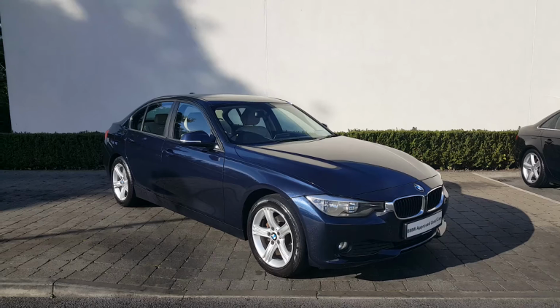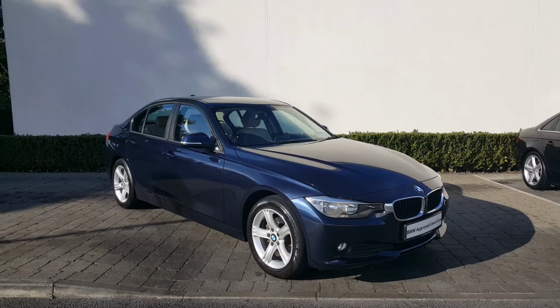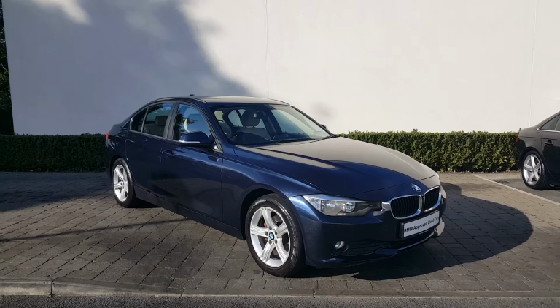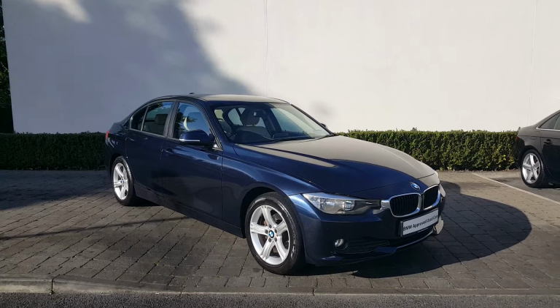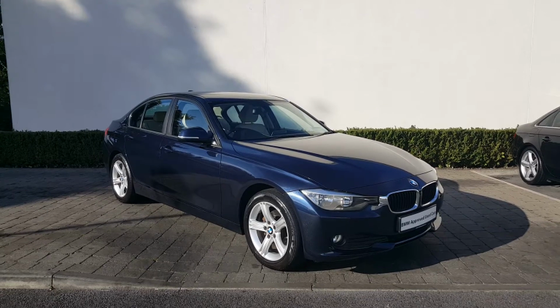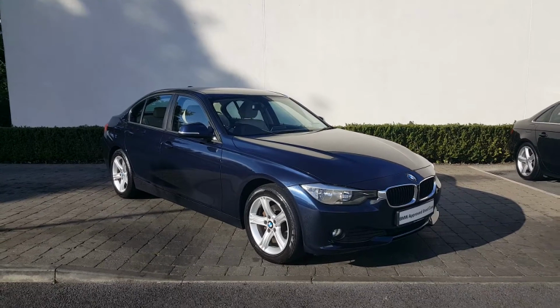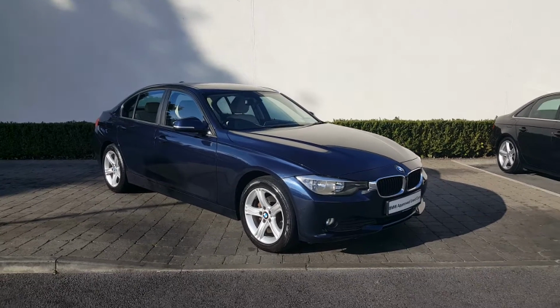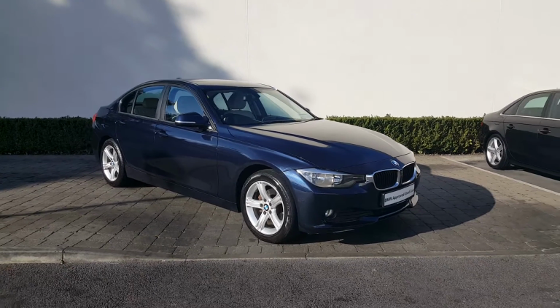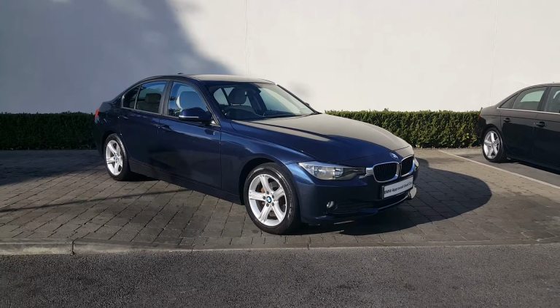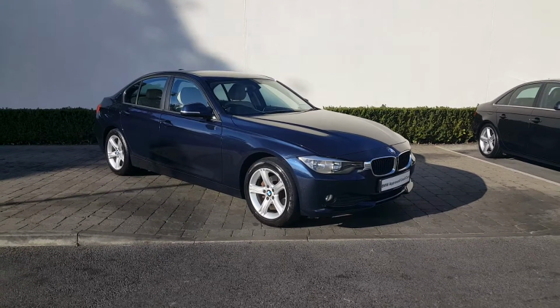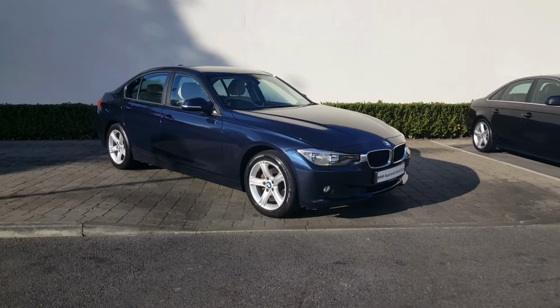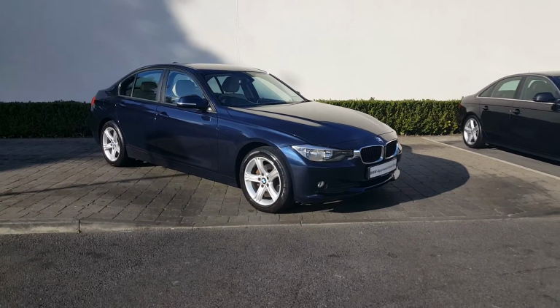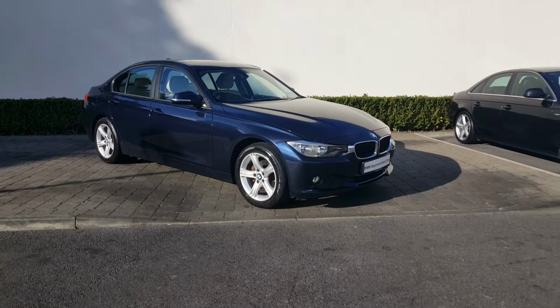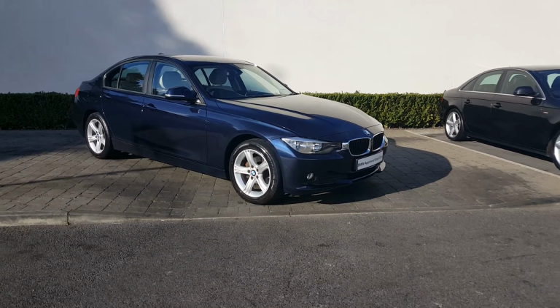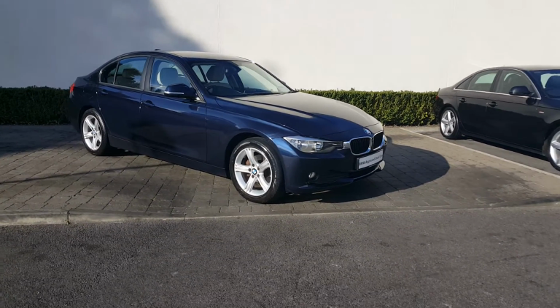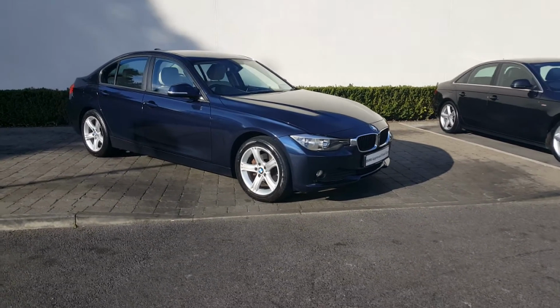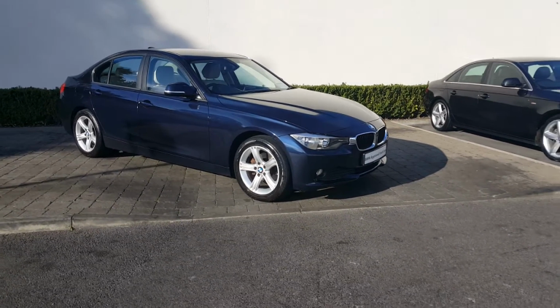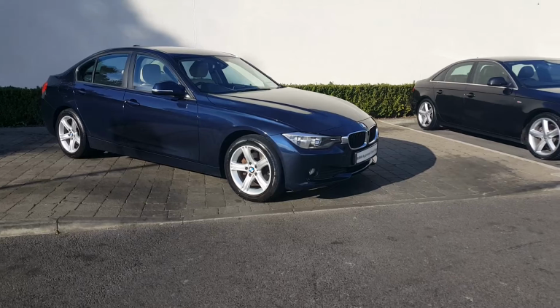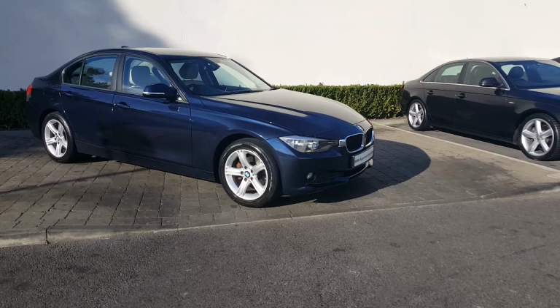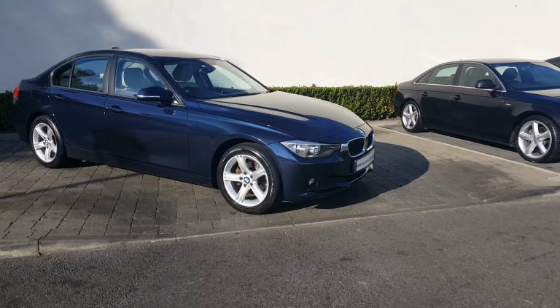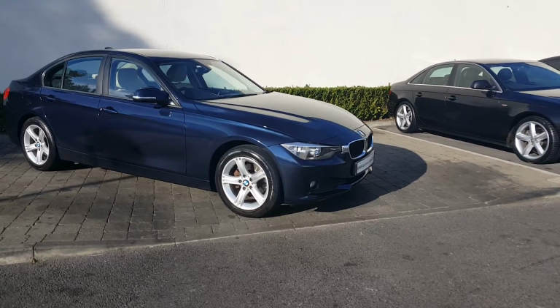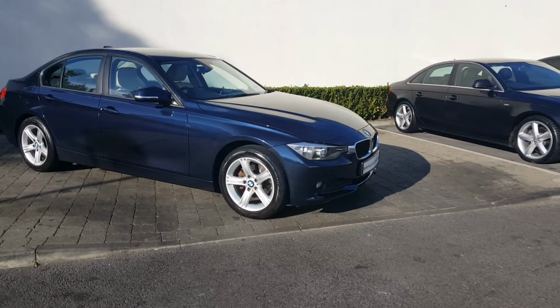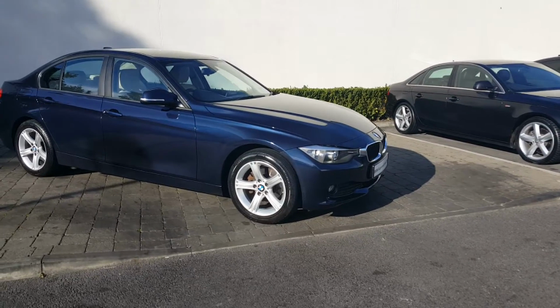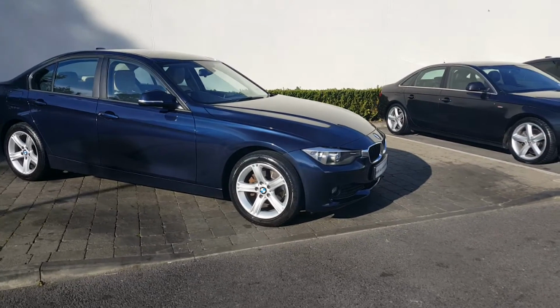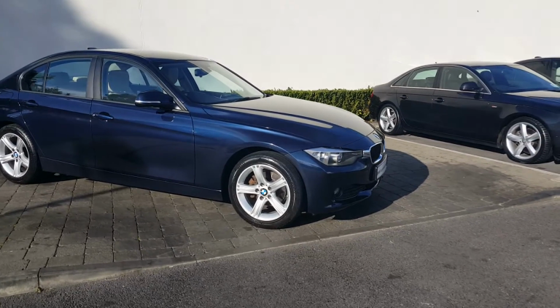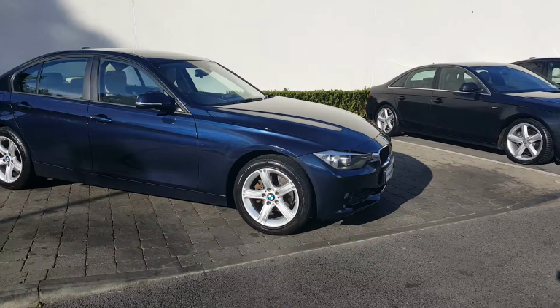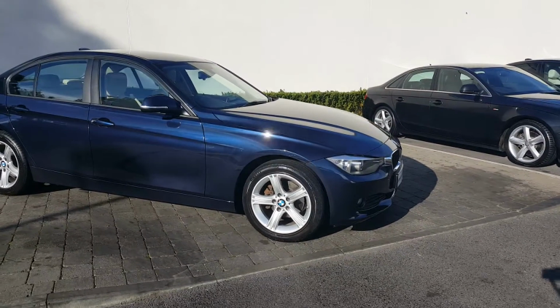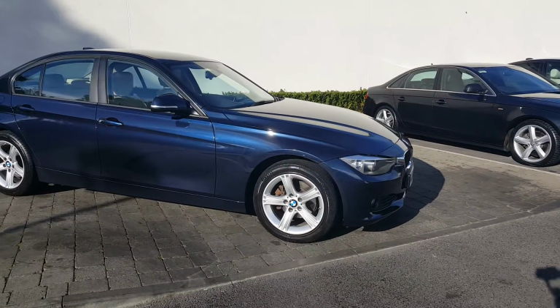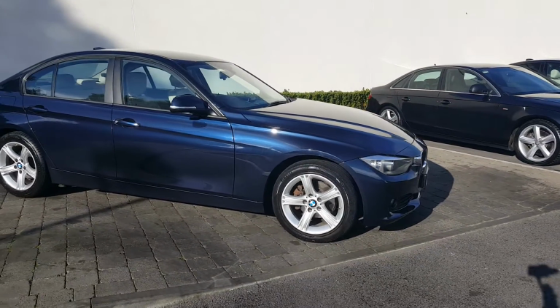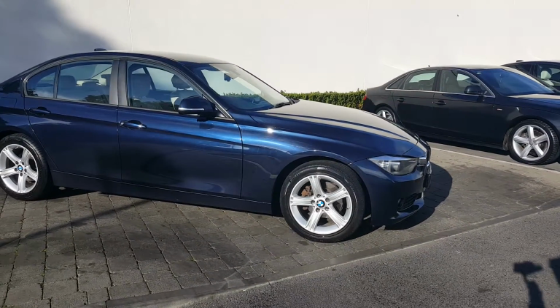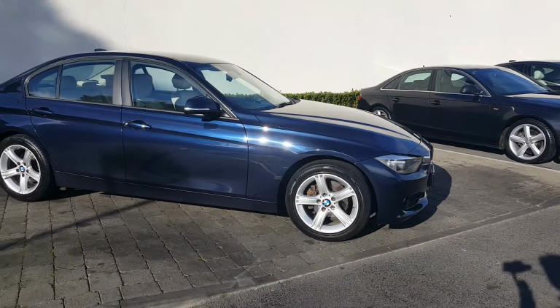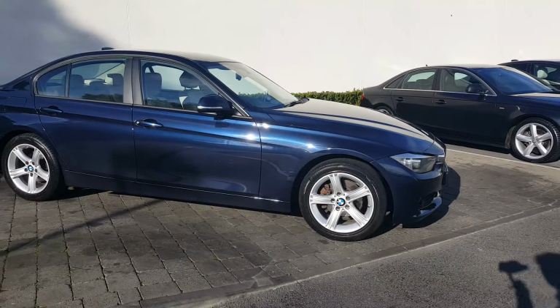Hi, this is Kaira Kajani here from Collin Quinn BMW Outlaw. I'm here to do a short video presentation on this BMW 3 Series. This particular car is a 316D SE.